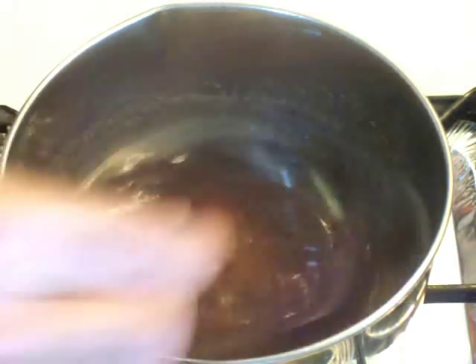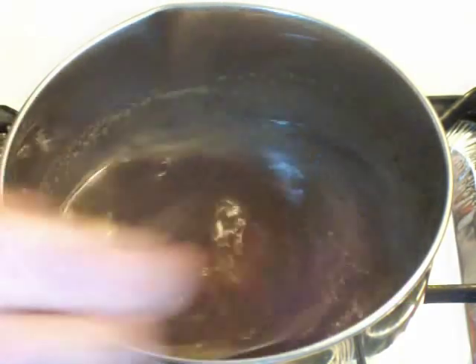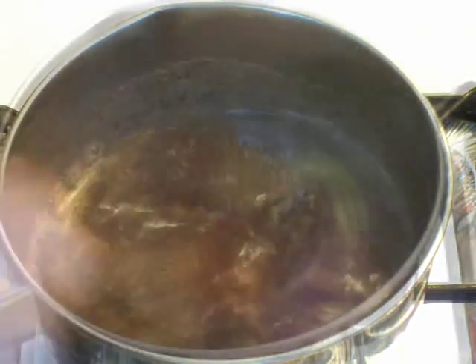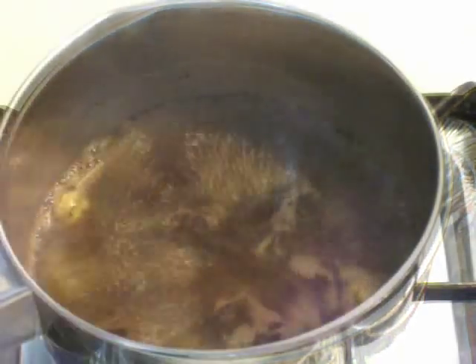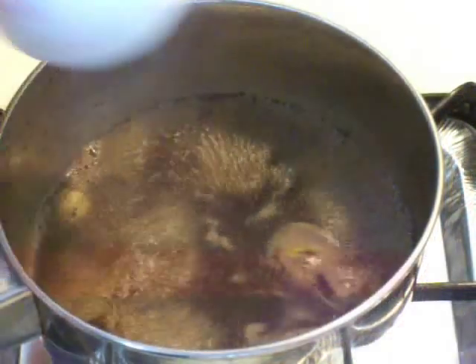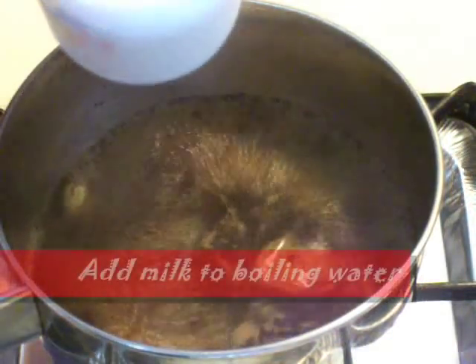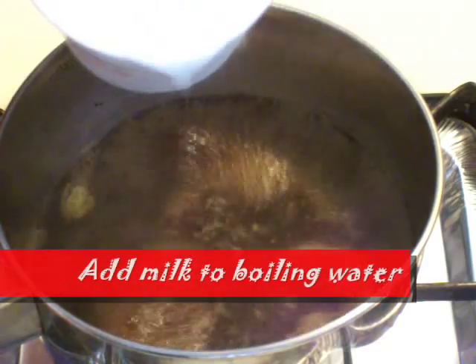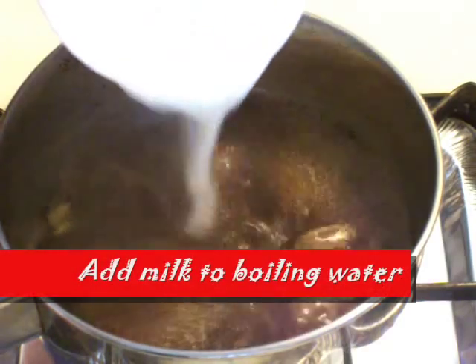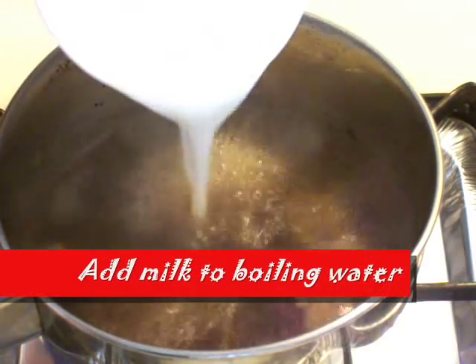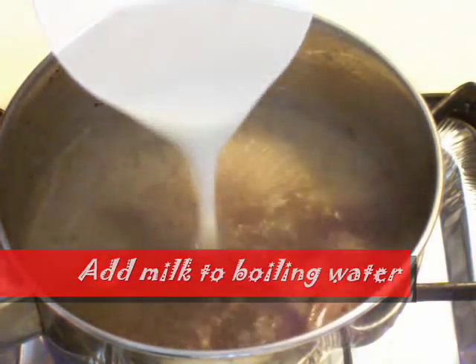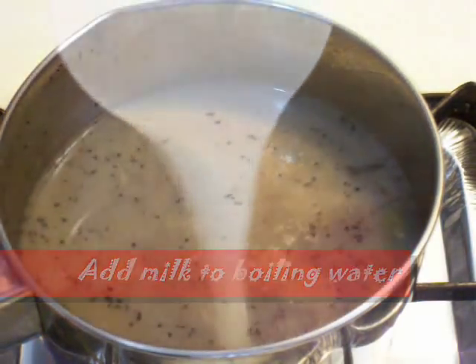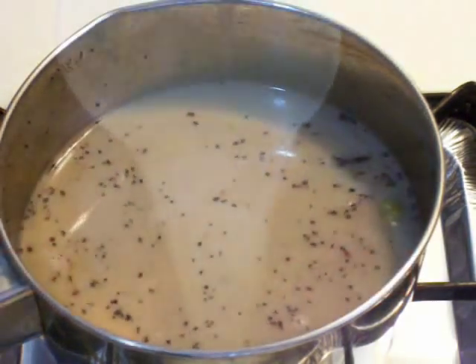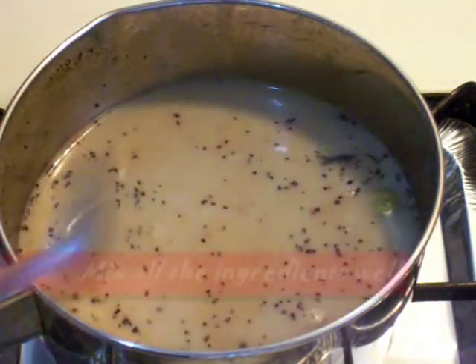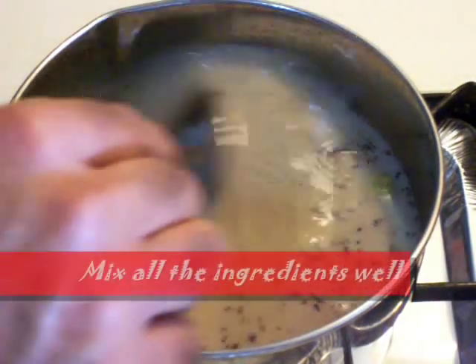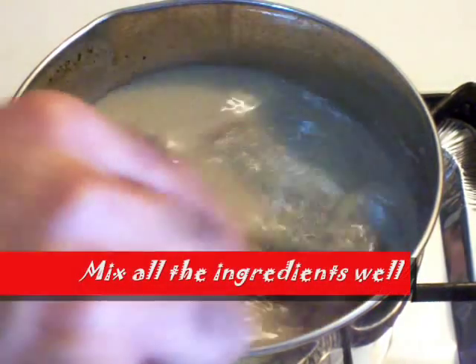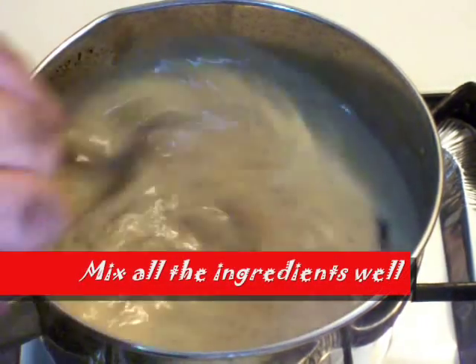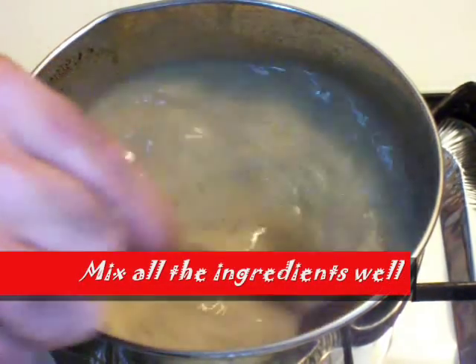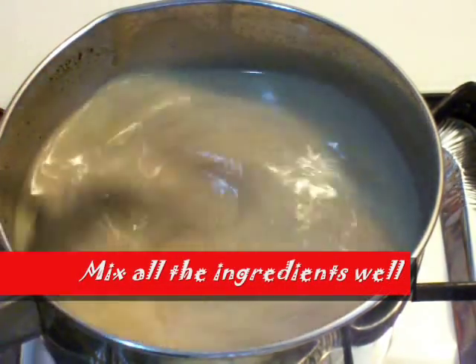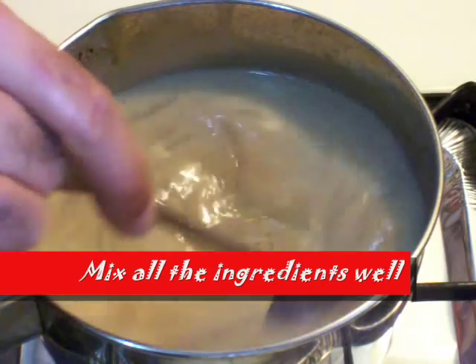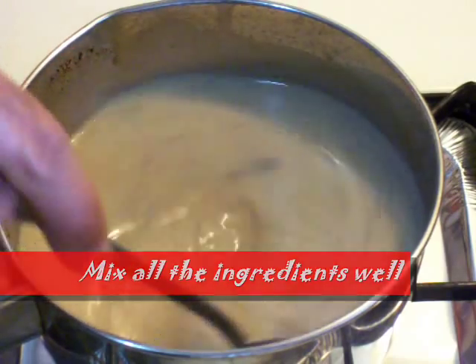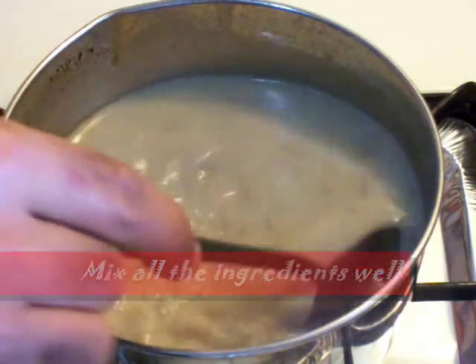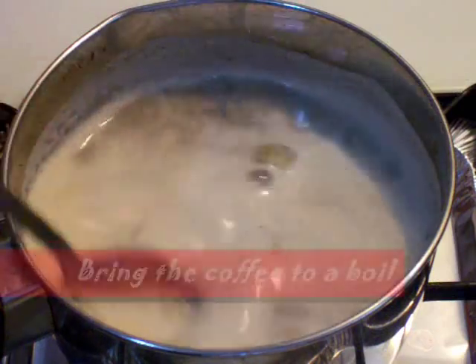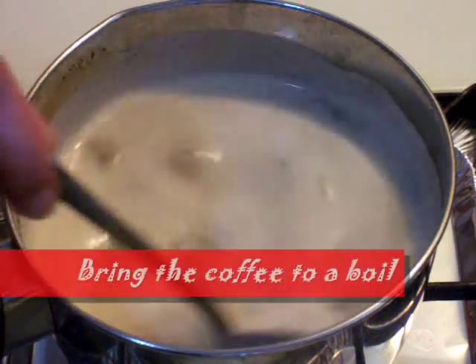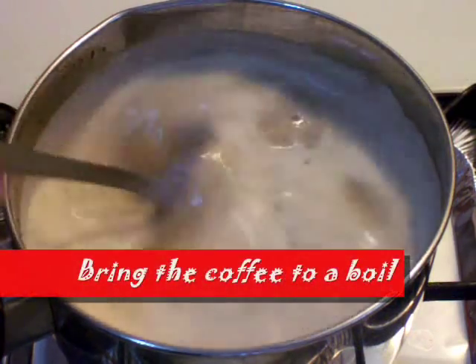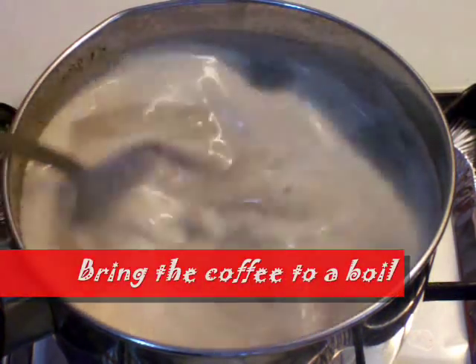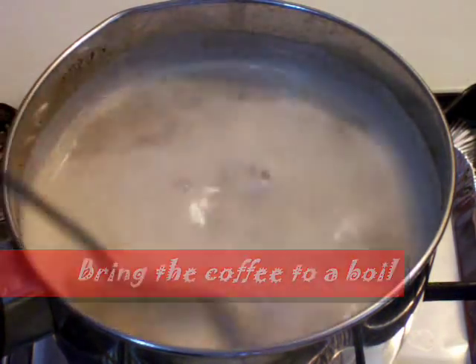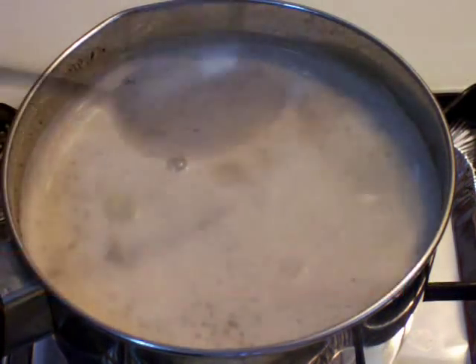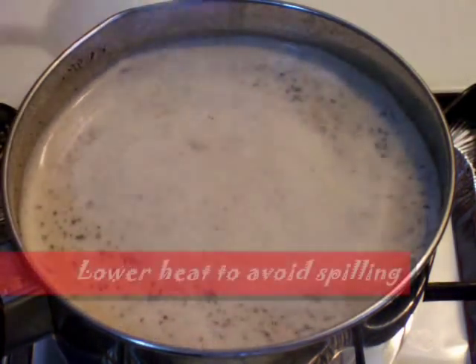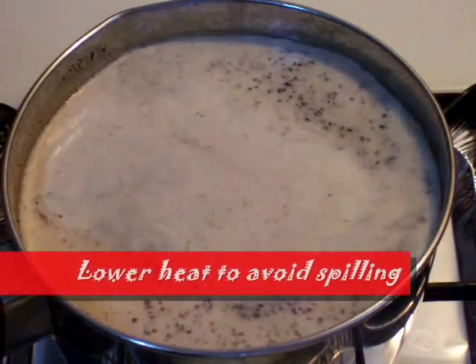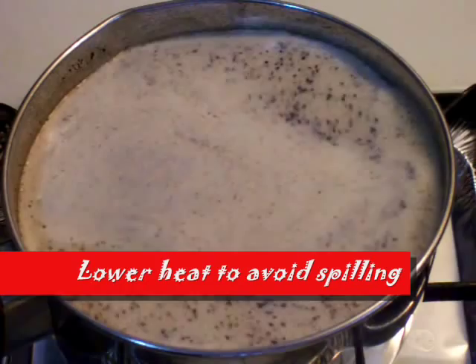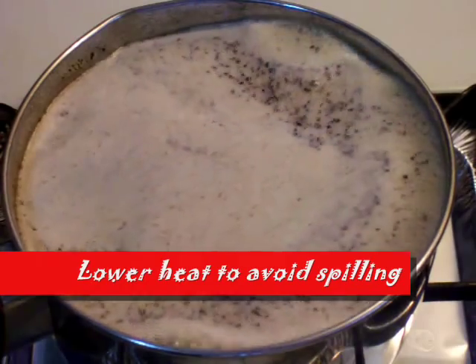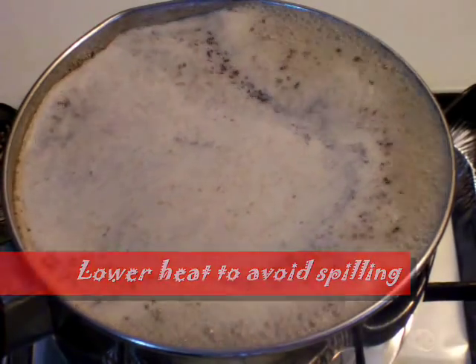Add milk to the boiling water and mix all the ingredients well. Bring the coffee to a boil, then lower the heat to avoid spilling.